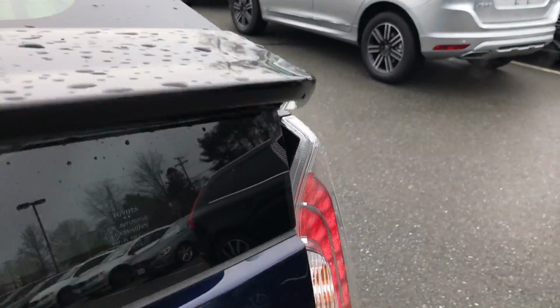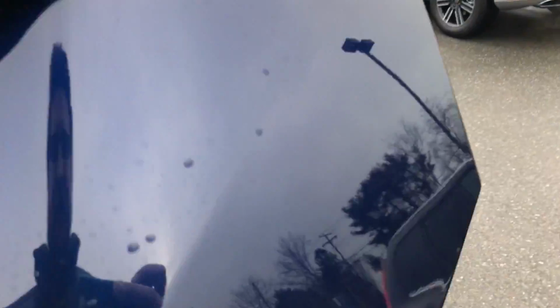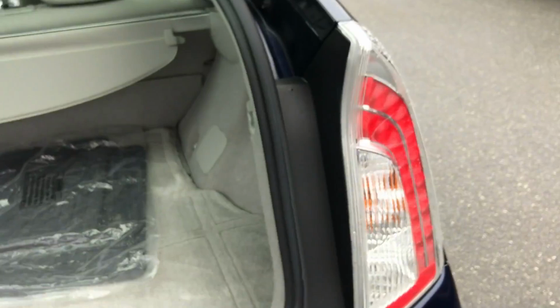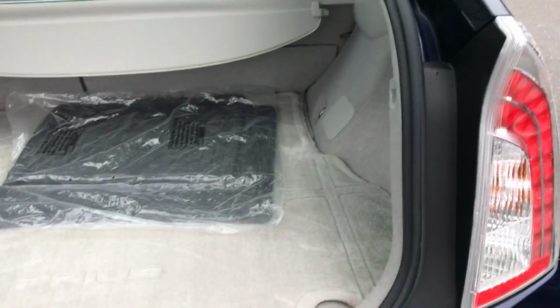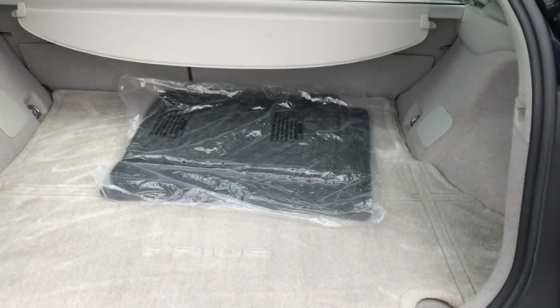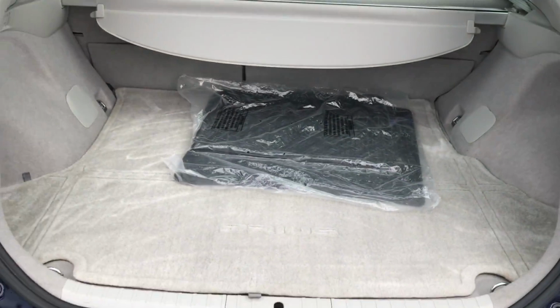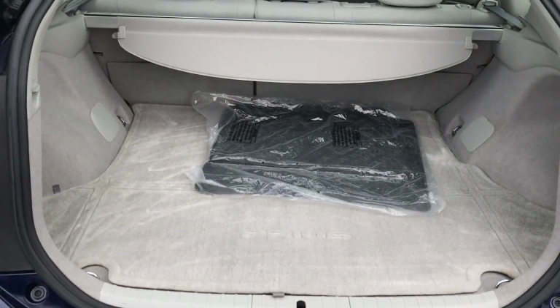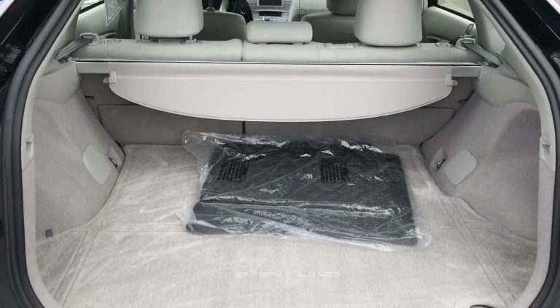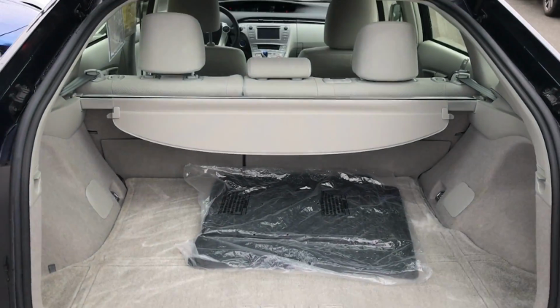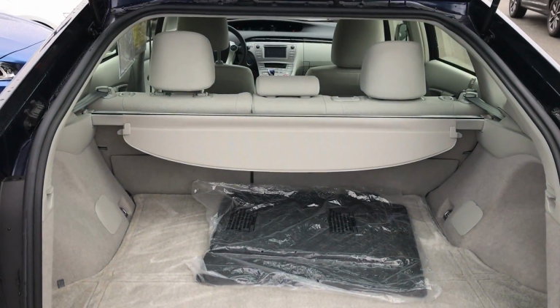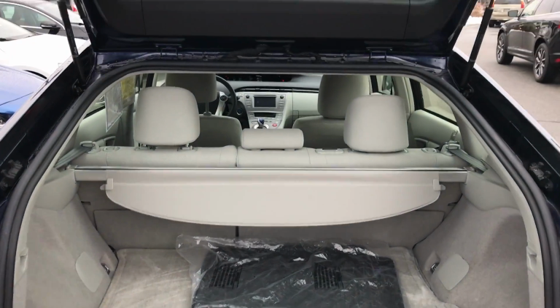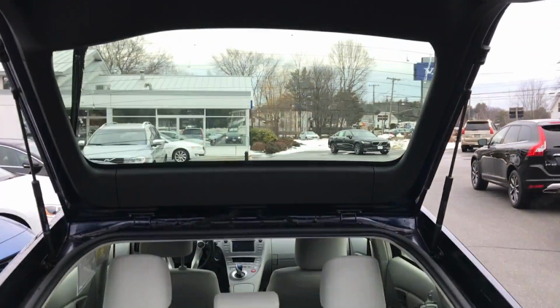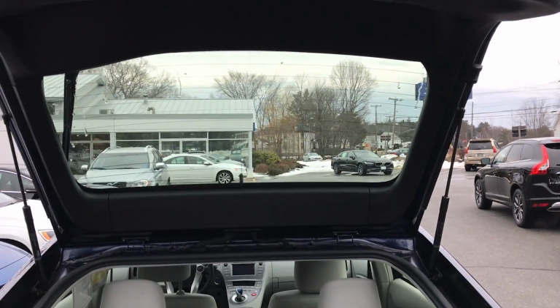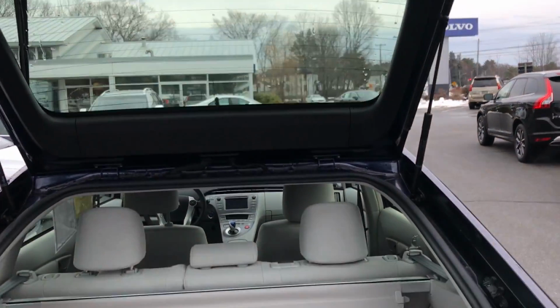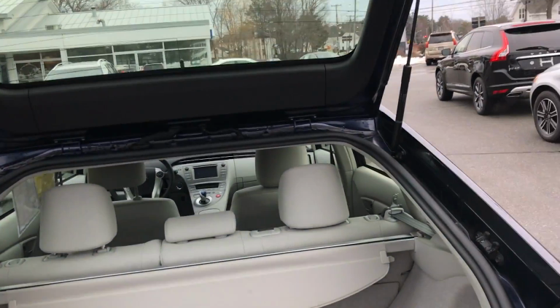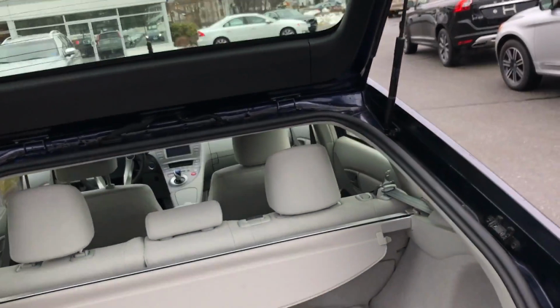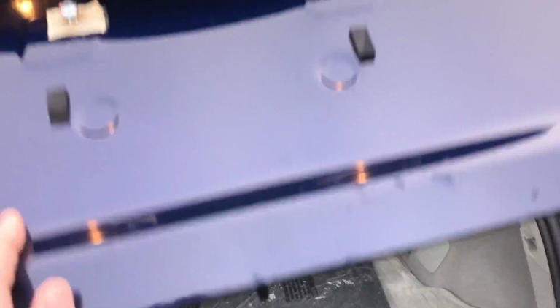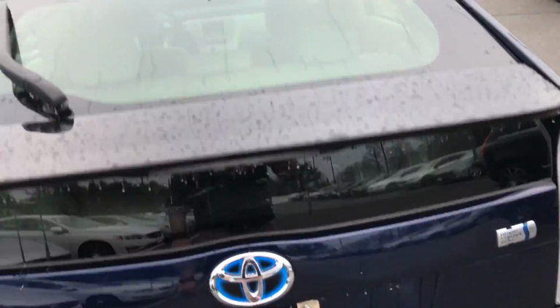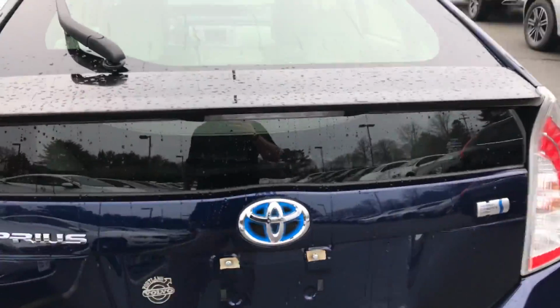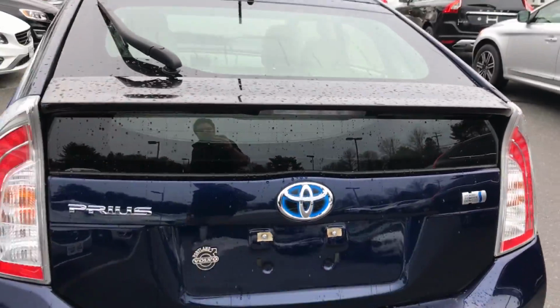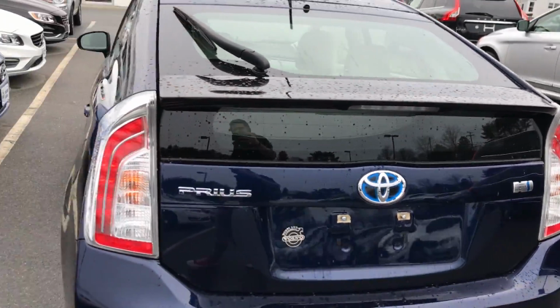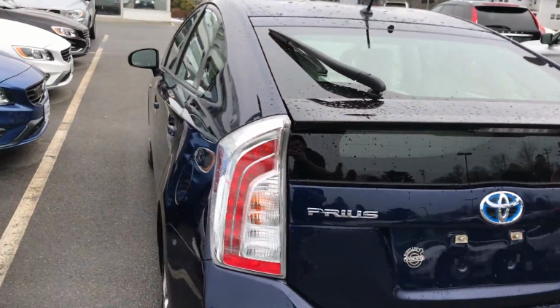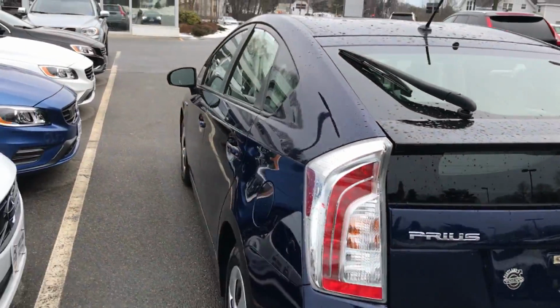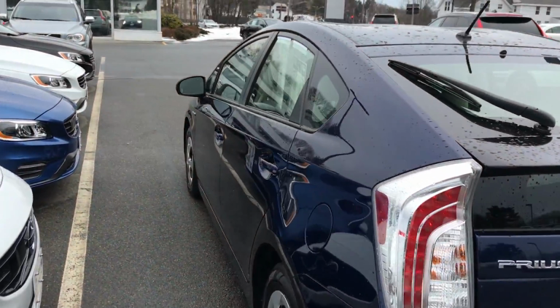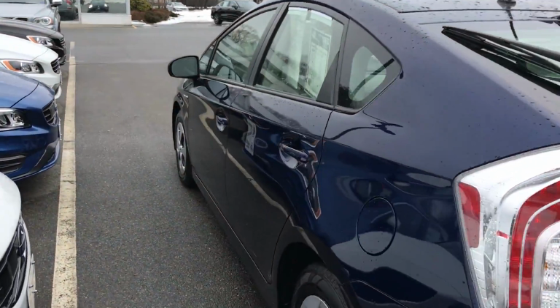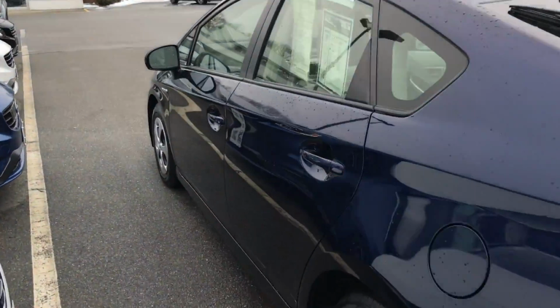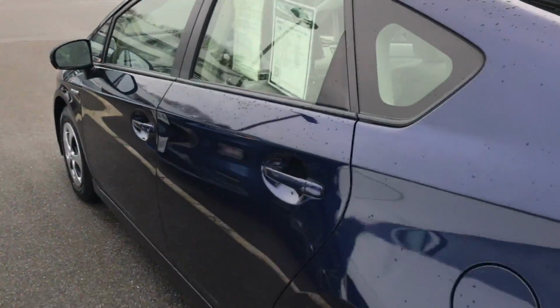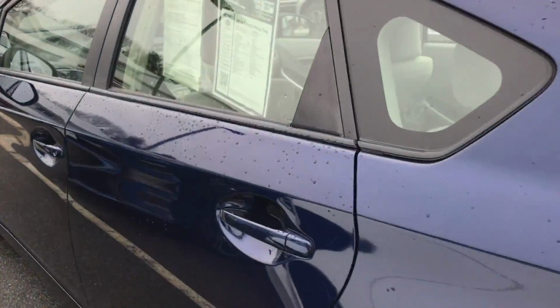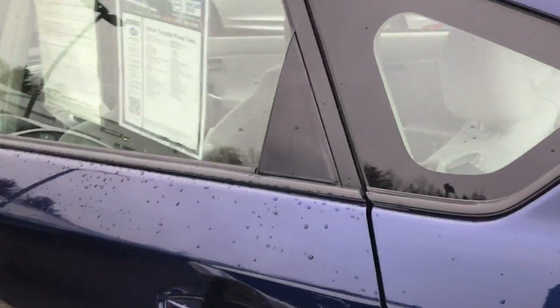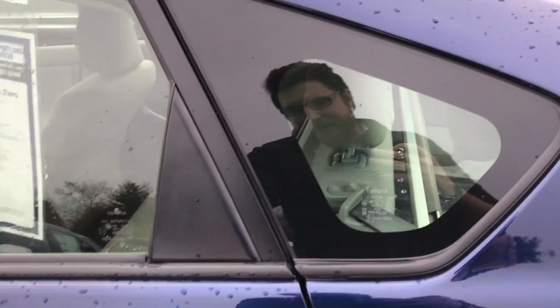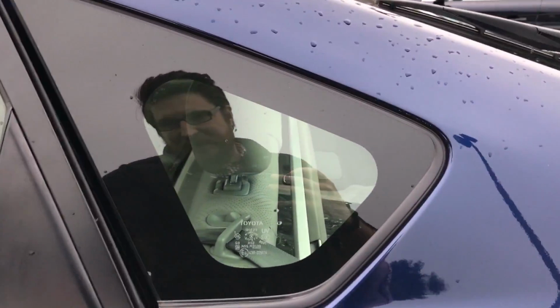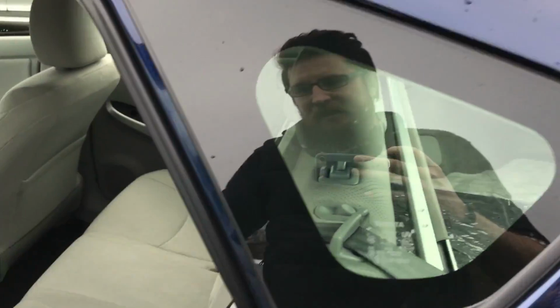Take a peek in the trunk — you can see it's super clean. It does have a cargo cover and tons and tons of usable space, so there's a lot of open space in the back and you don't have any blind spots.